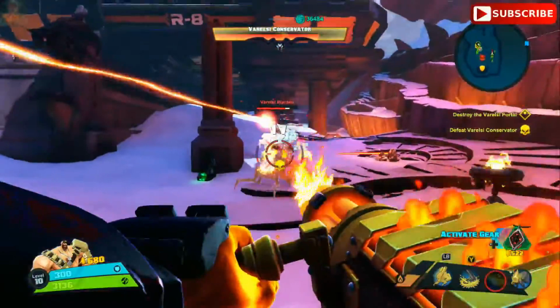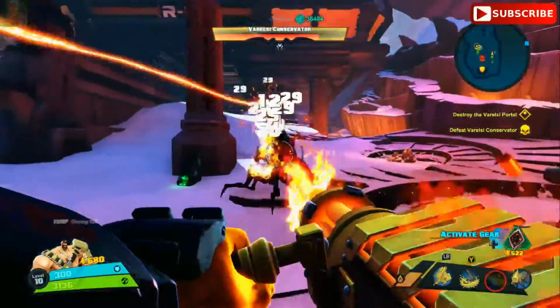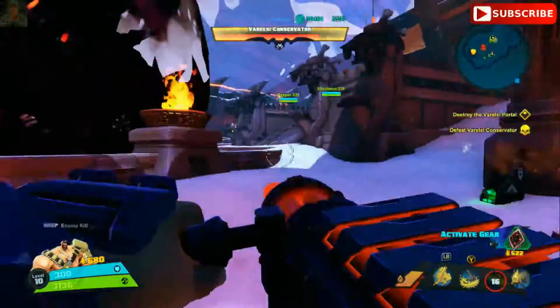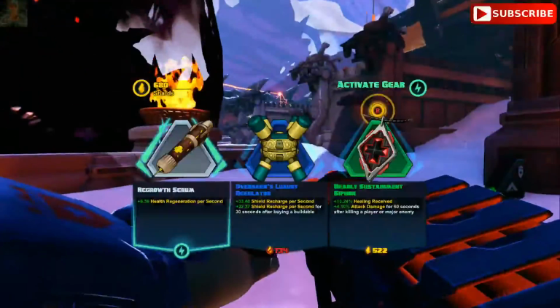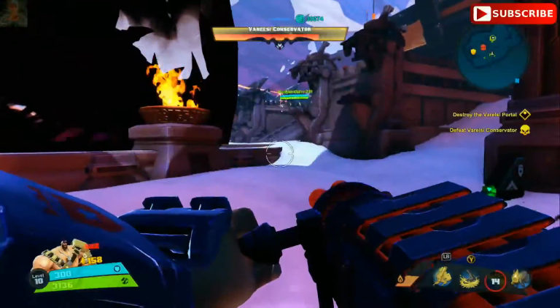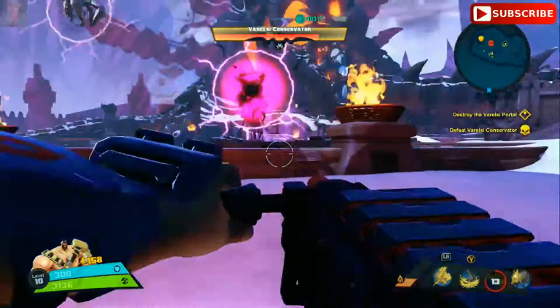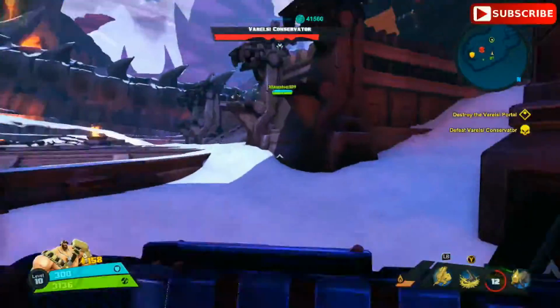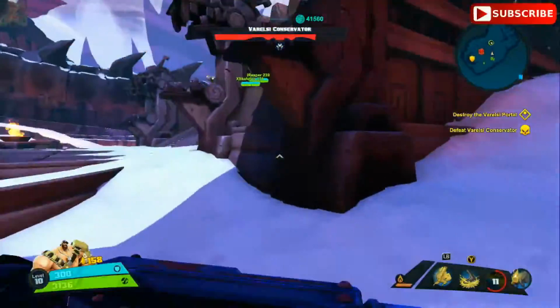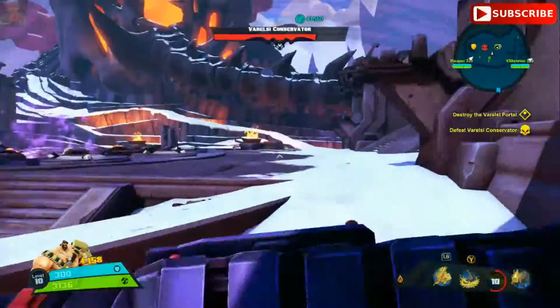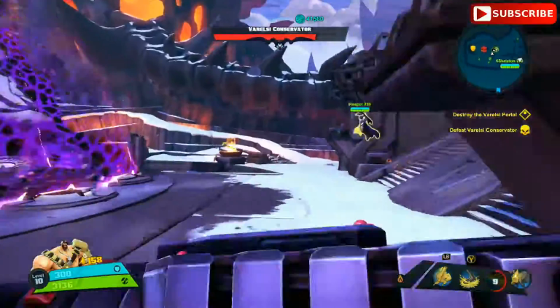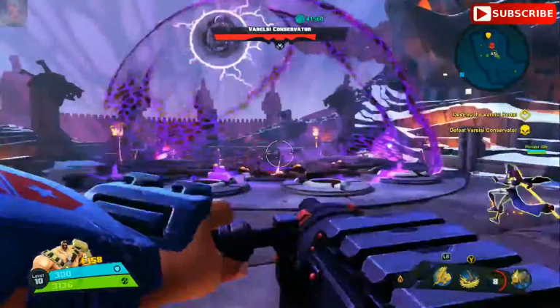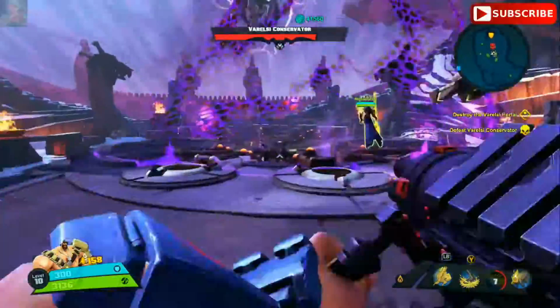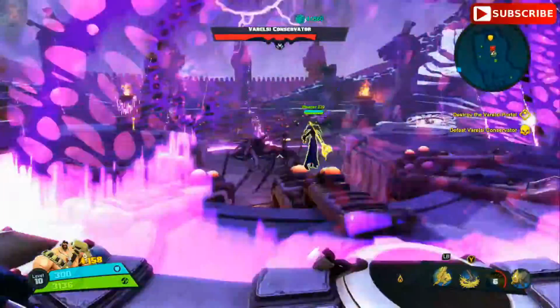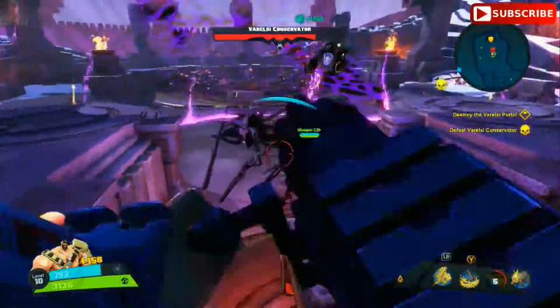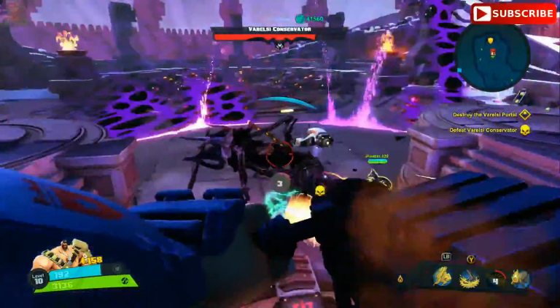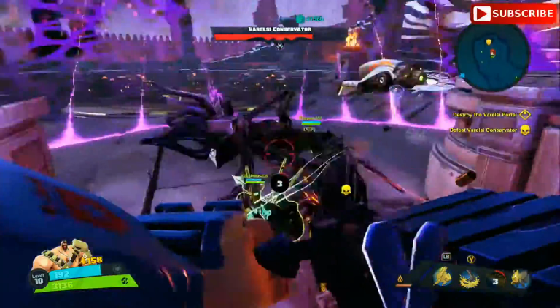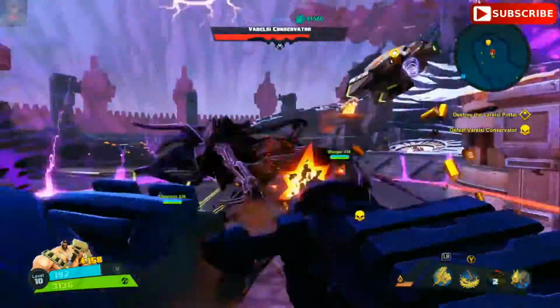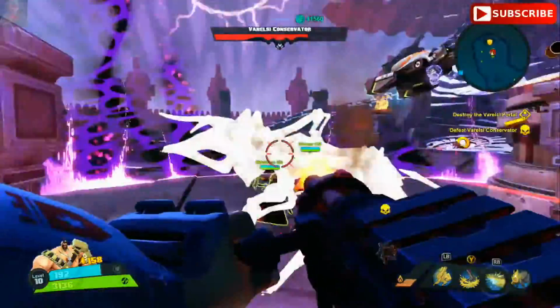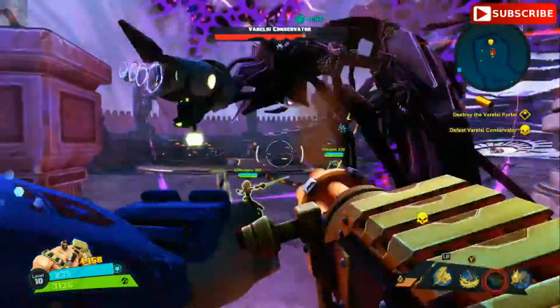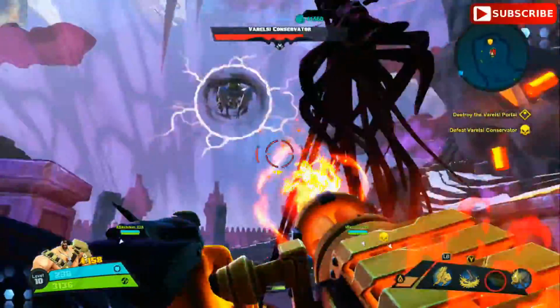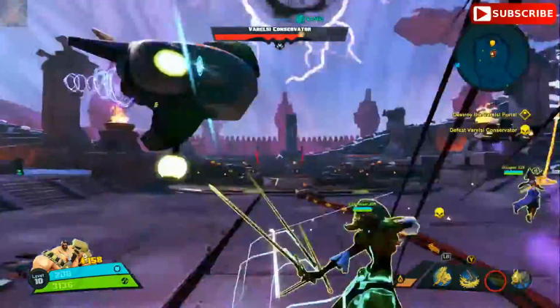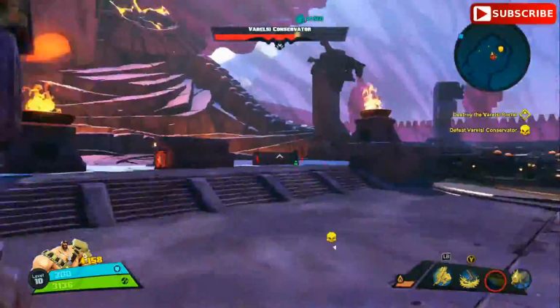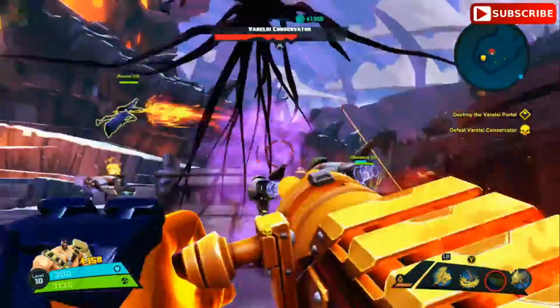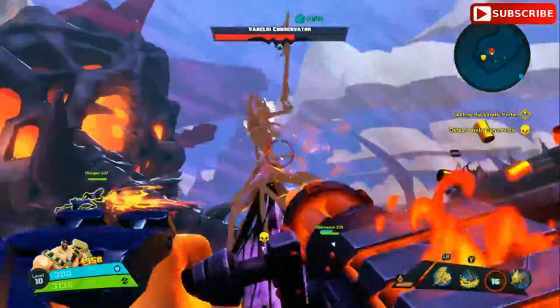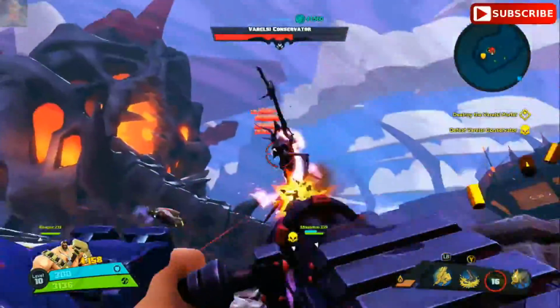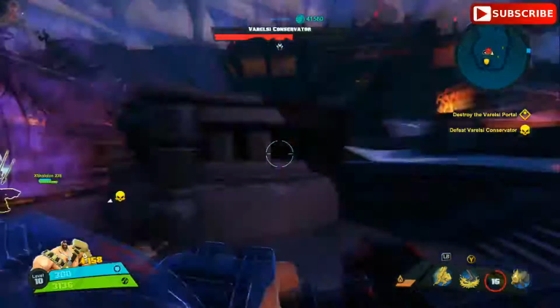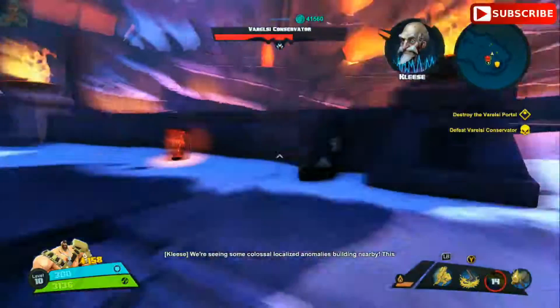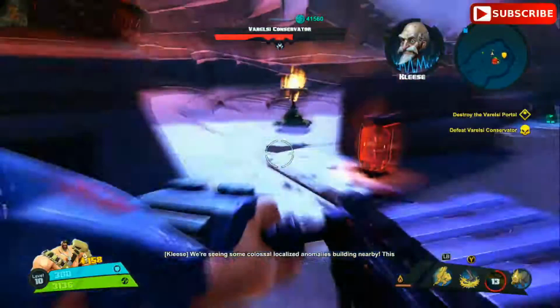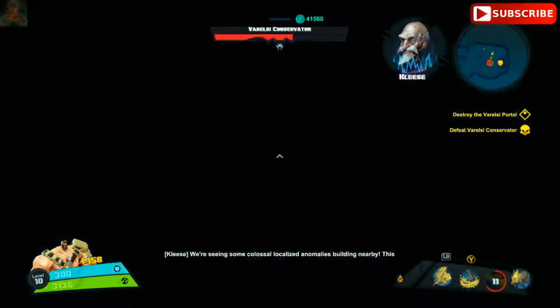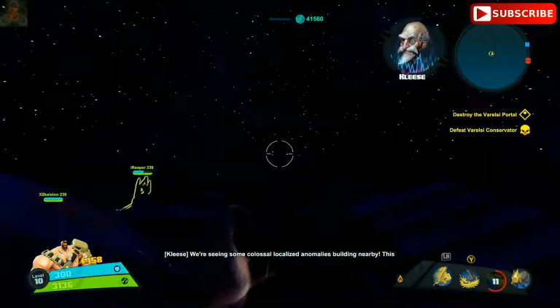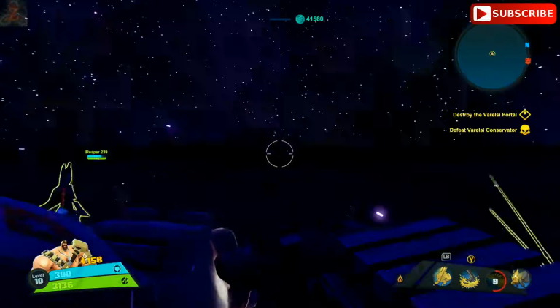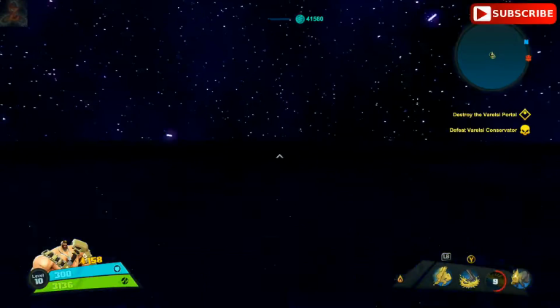At some point in the boss fight, she's actually going to teleport you to another dimension — don't freak out. This fight's actually really easy. All you have to do is kill ads till eventually you teleport back.